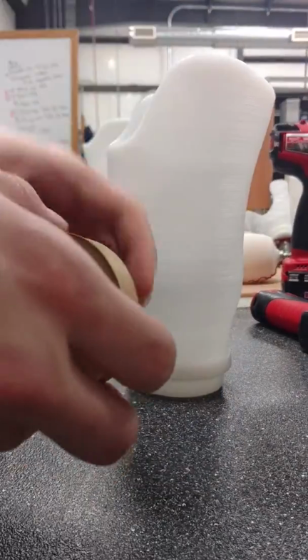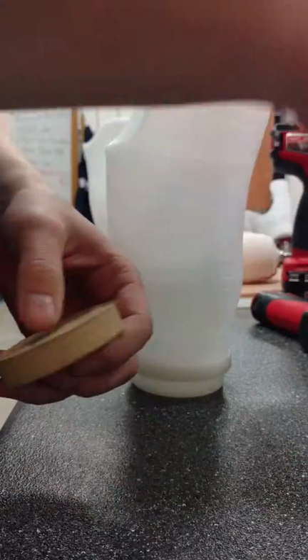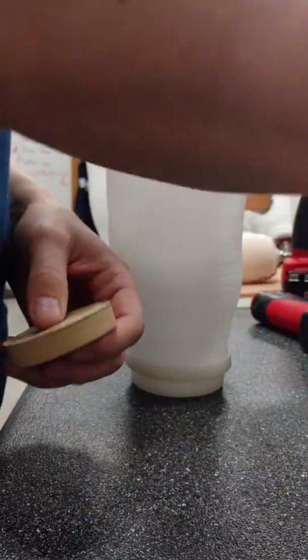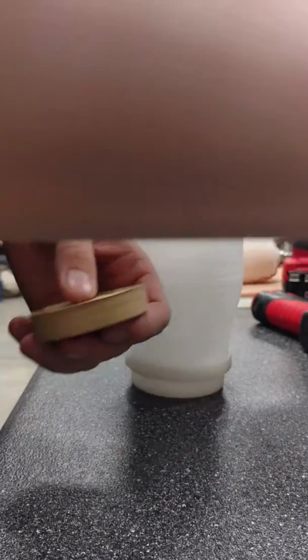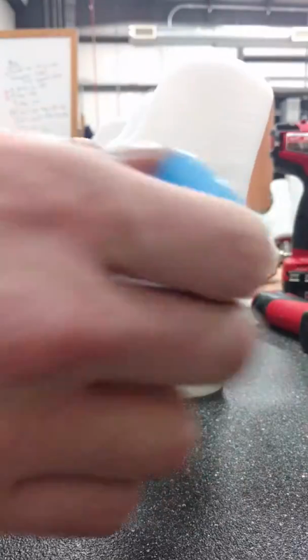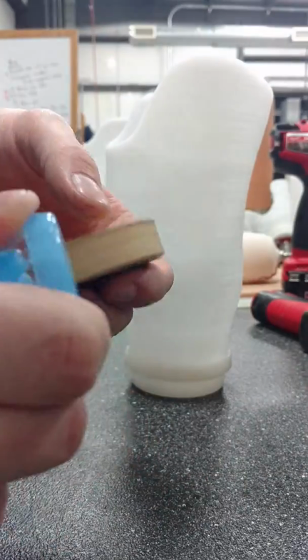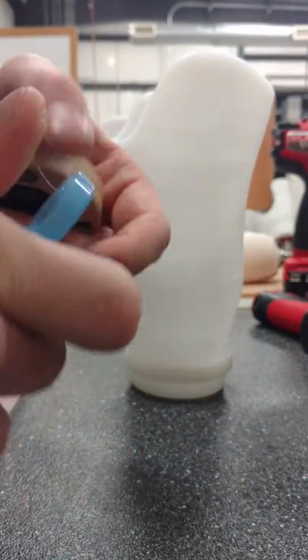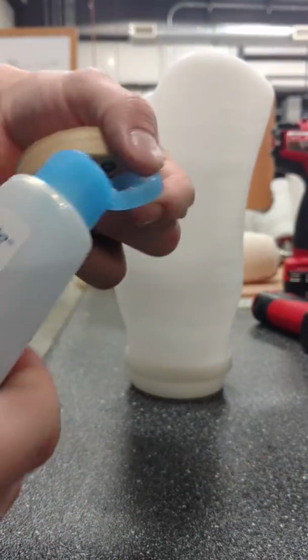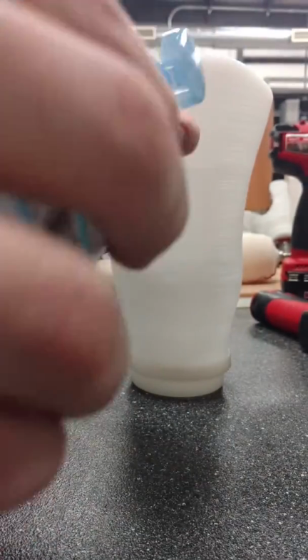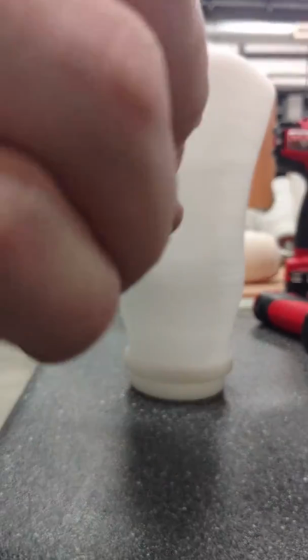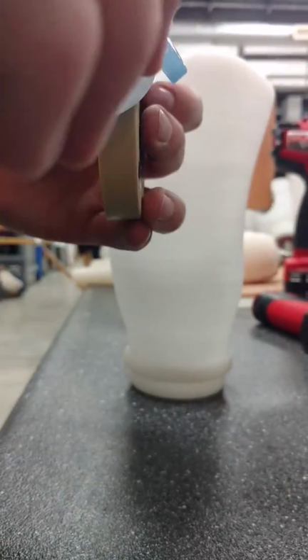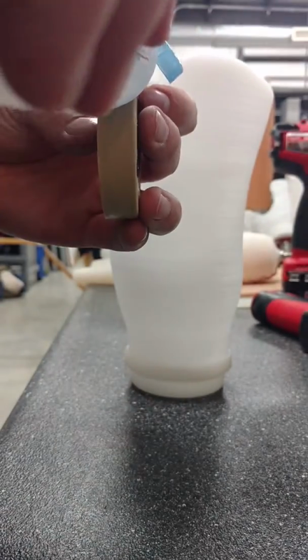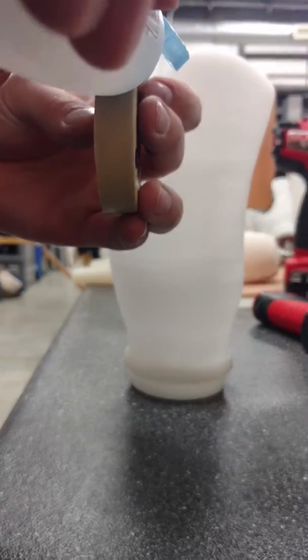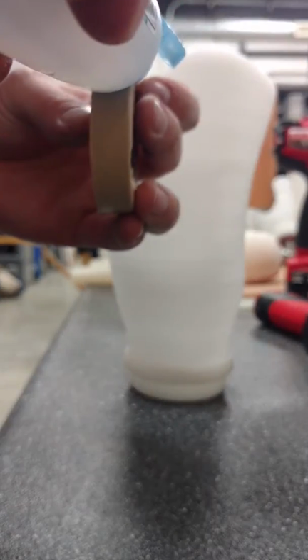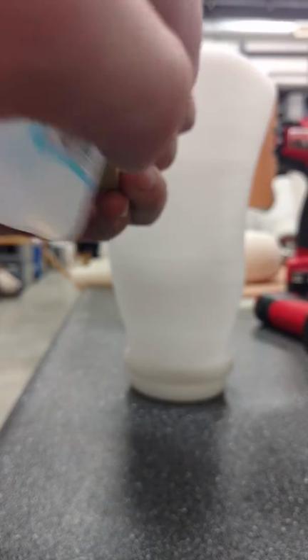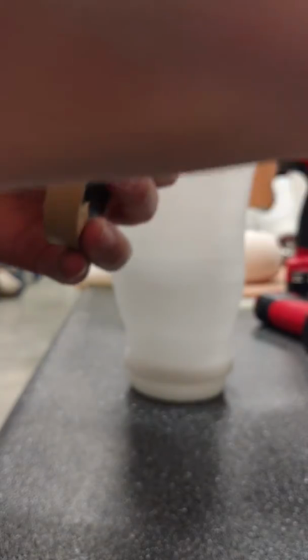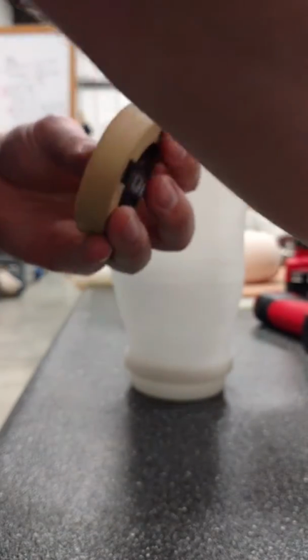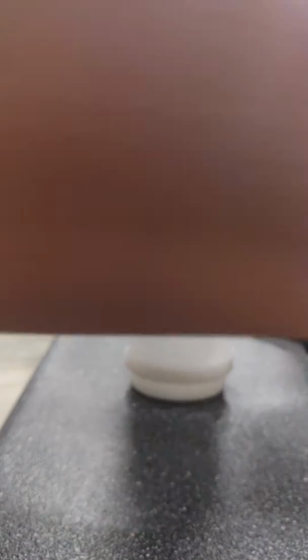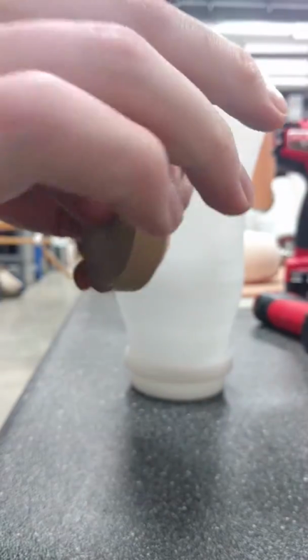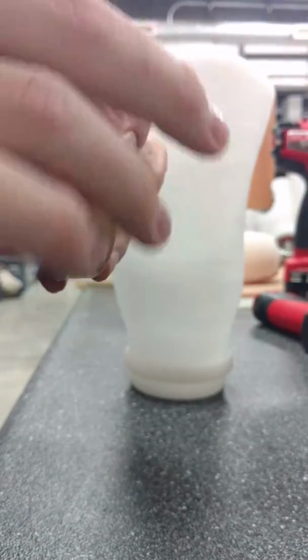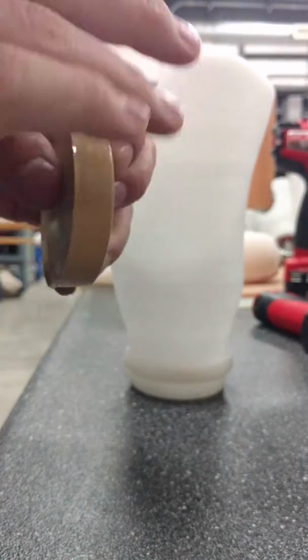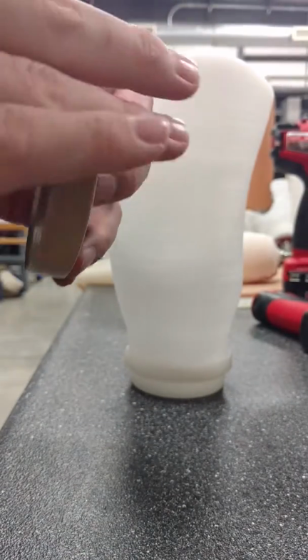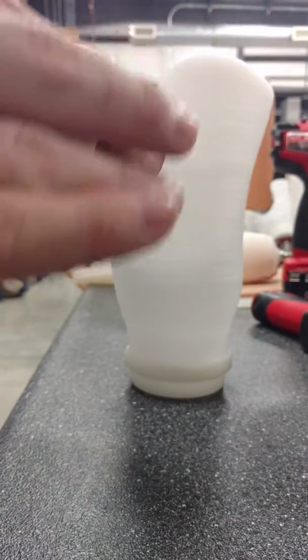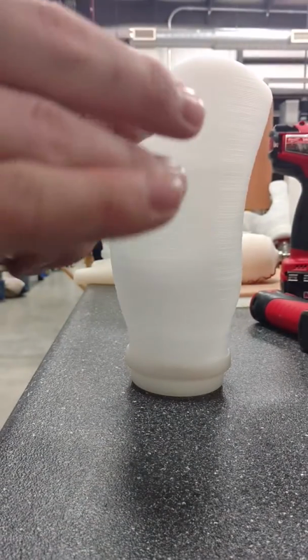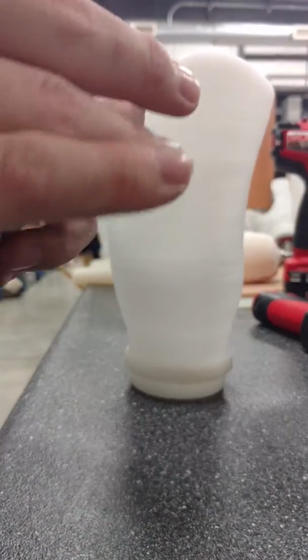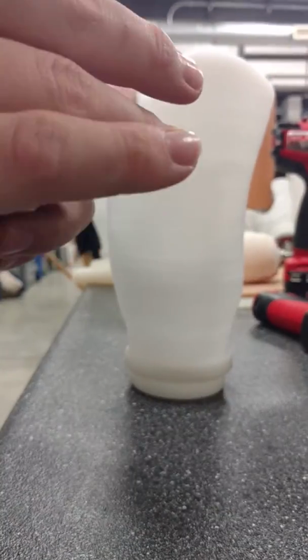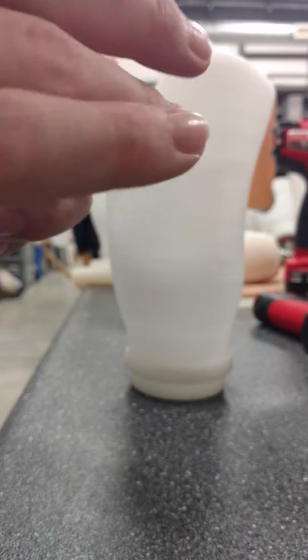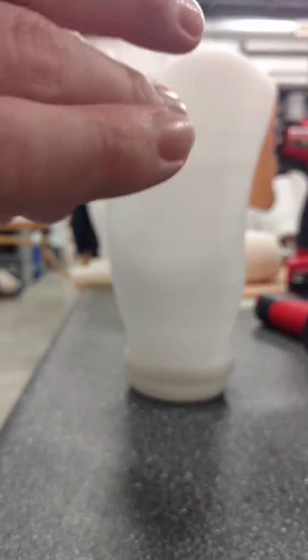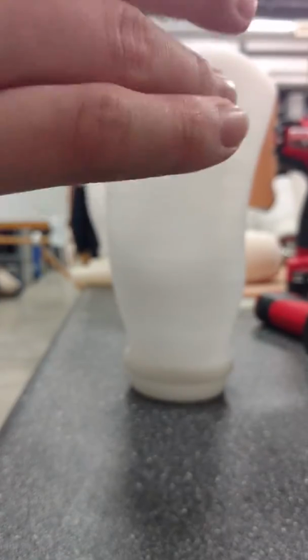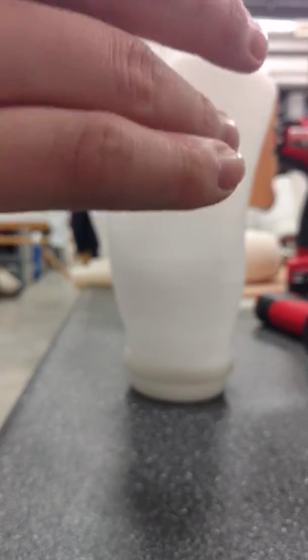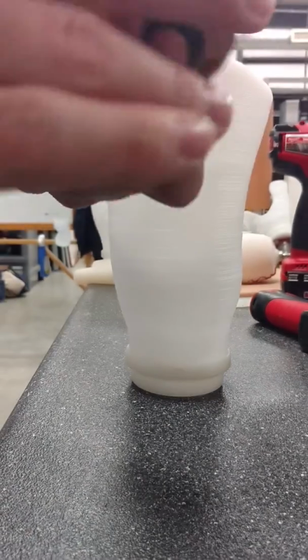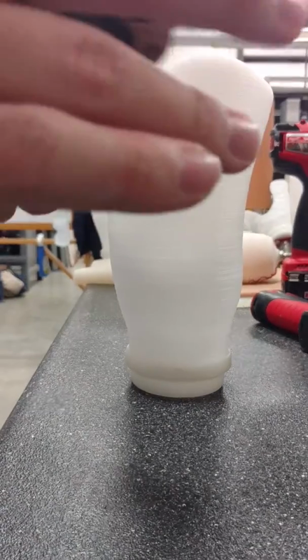The first step is to have some lubricant. Just stick a little bit on there and then rub that all around the edge. This is going to help it slide in because it should be a little bit snug.